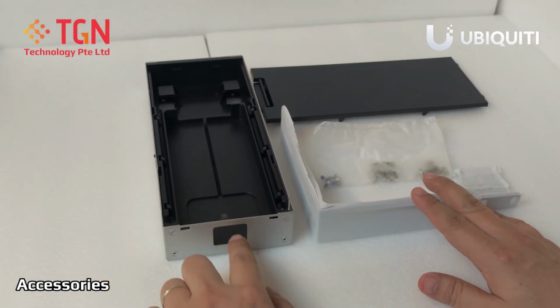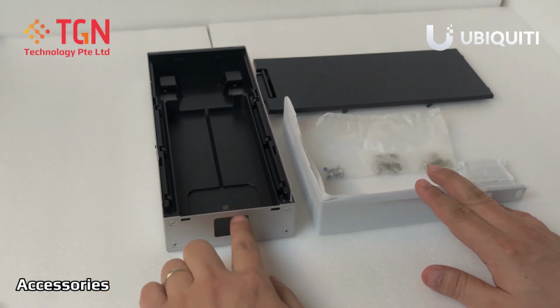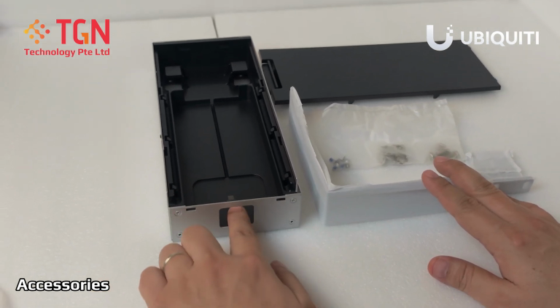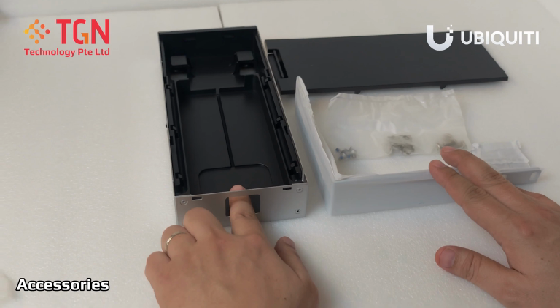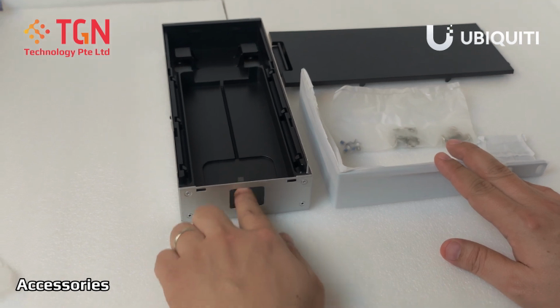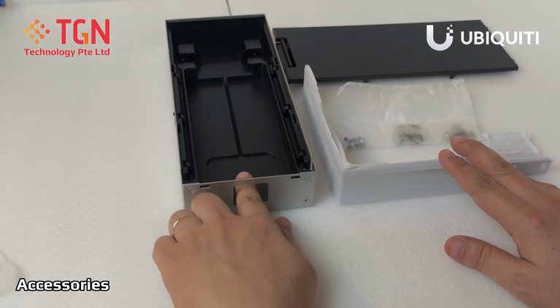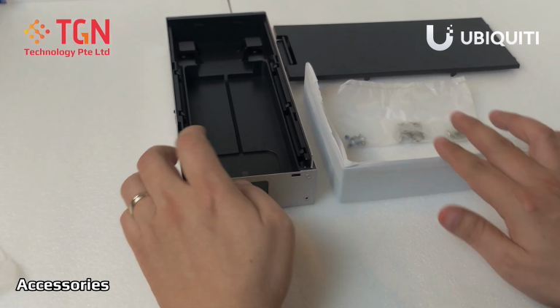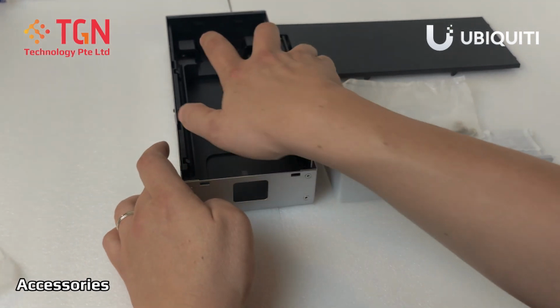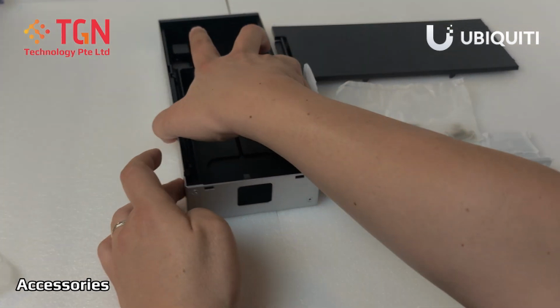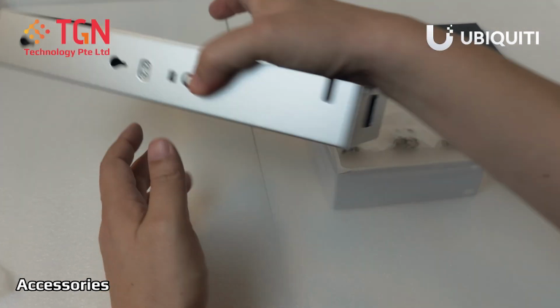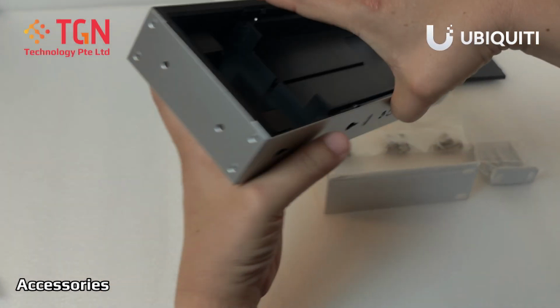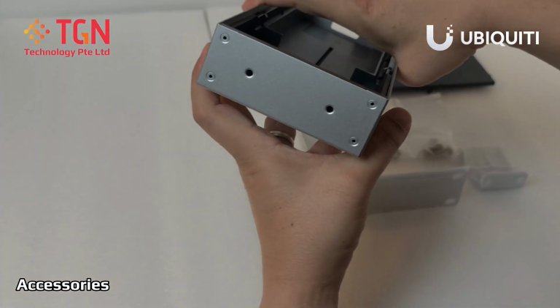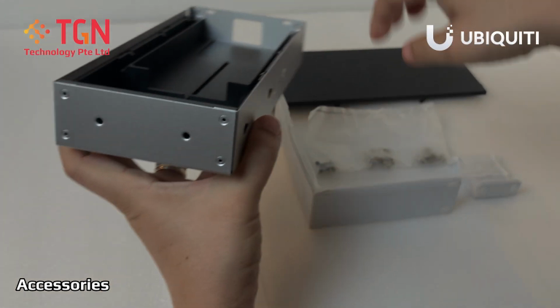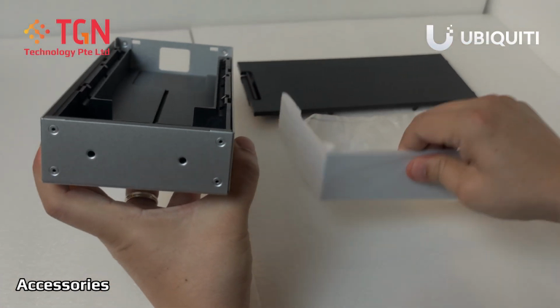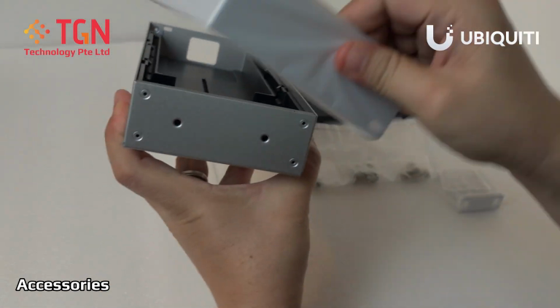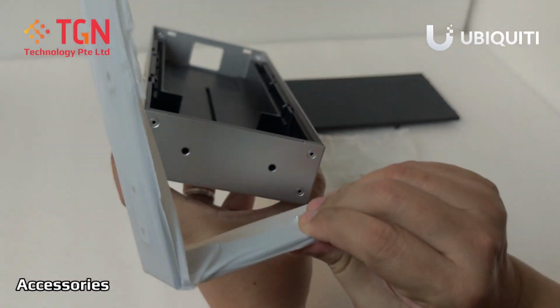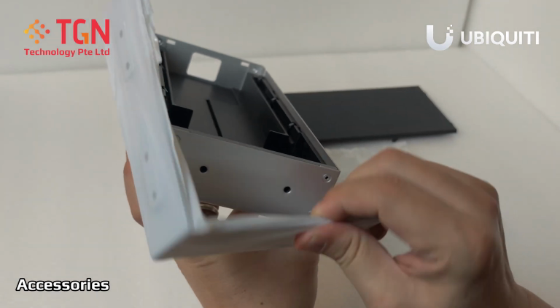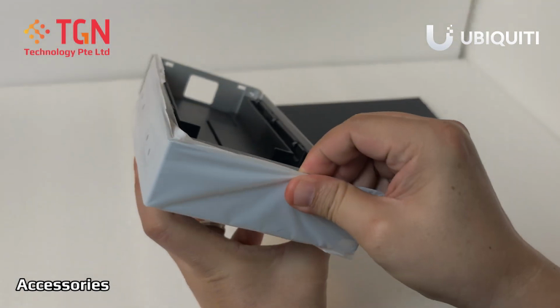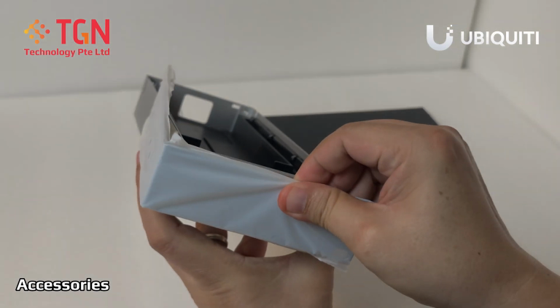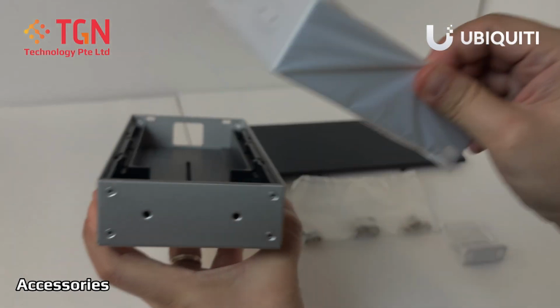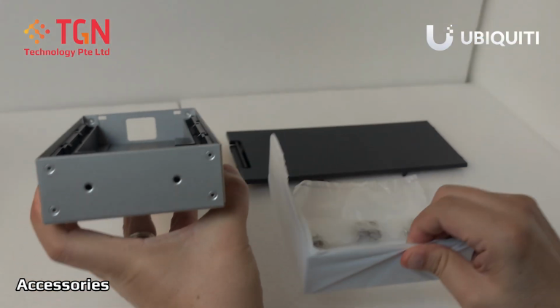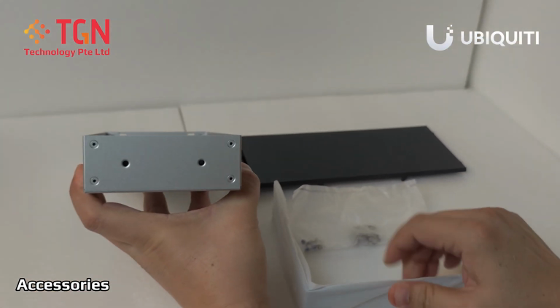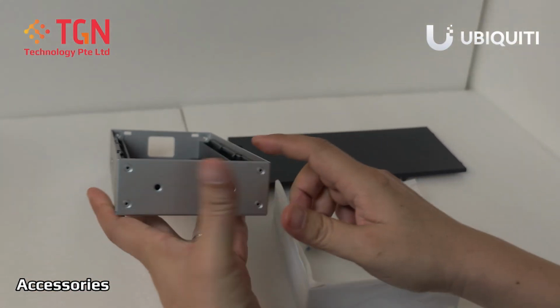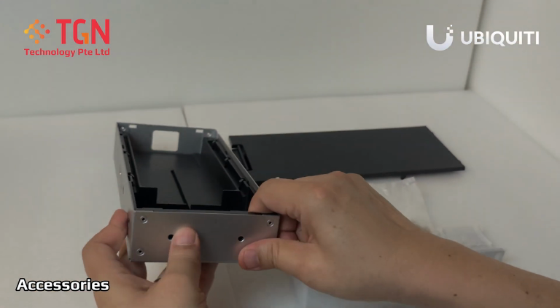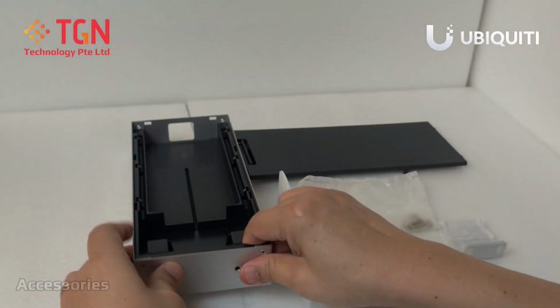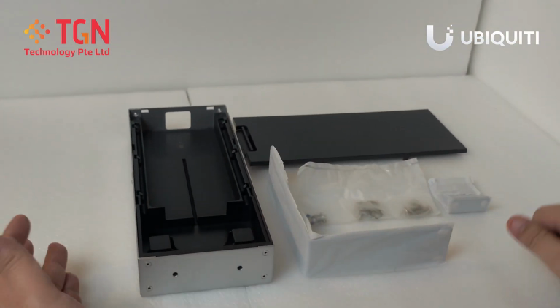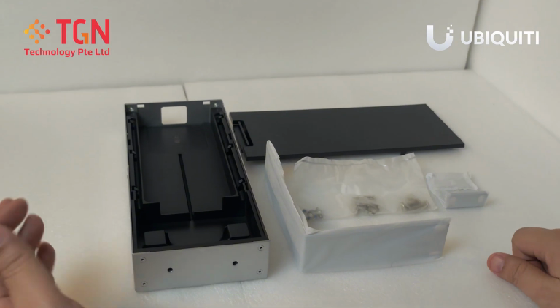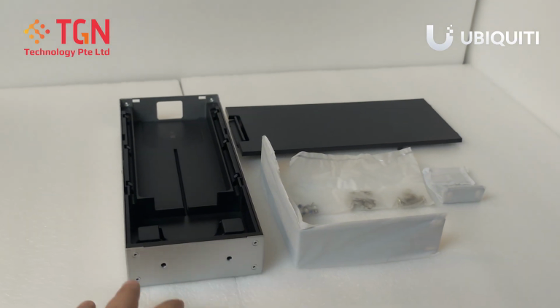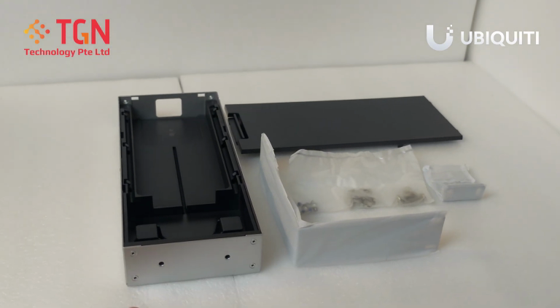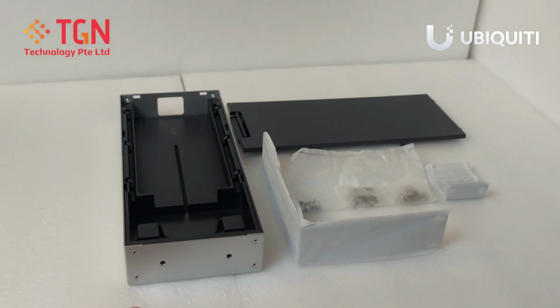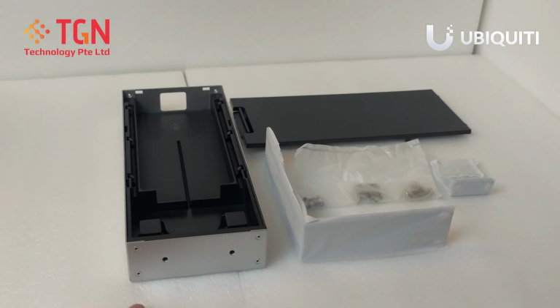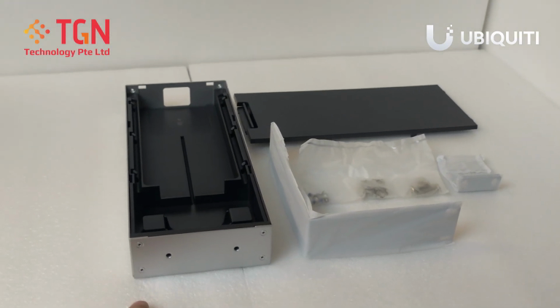This is where the C13 power cord will go in from the back. On the front, this is where you will cover it, which we will show you in another video. Remember to like and subscribe to our channel. Thank you very much.